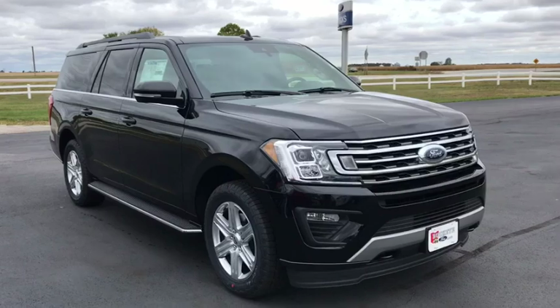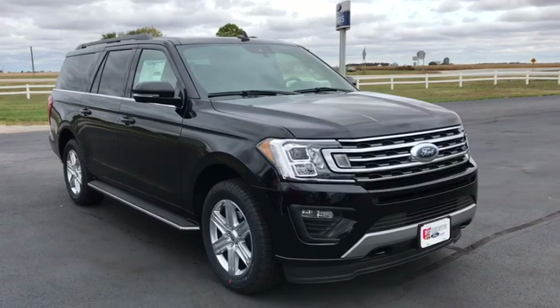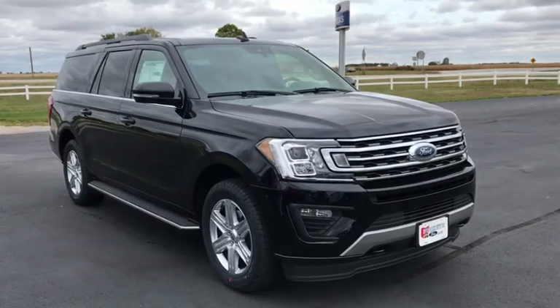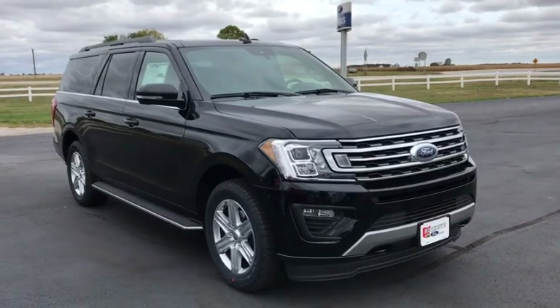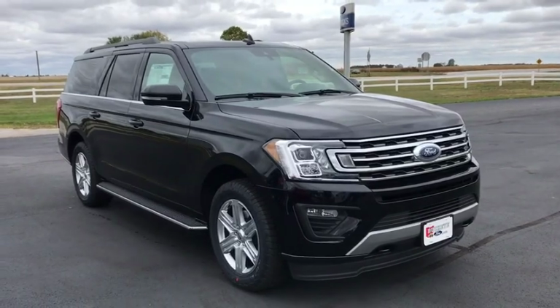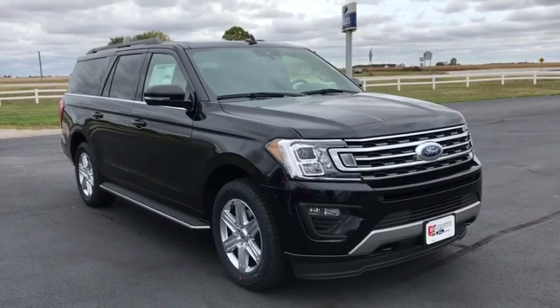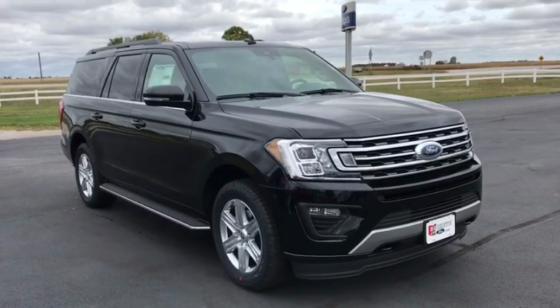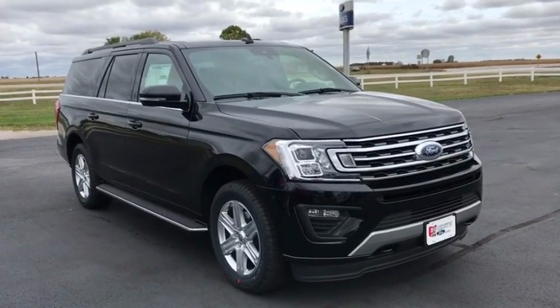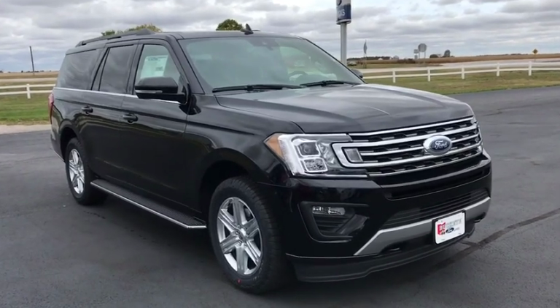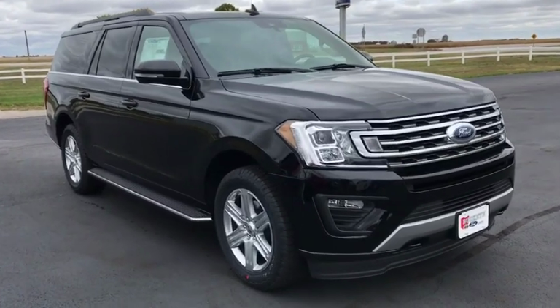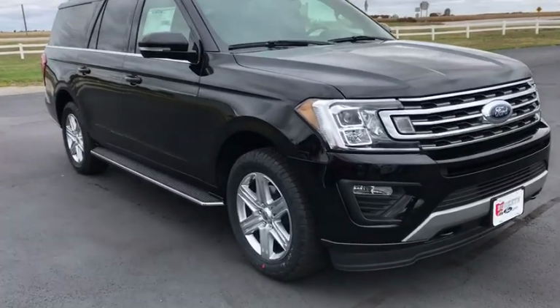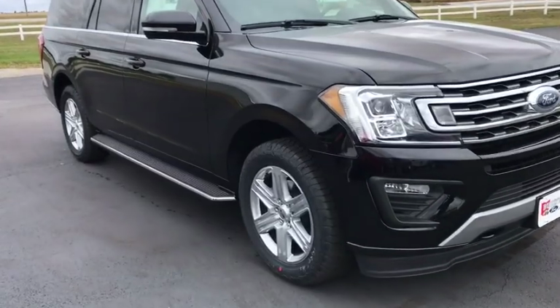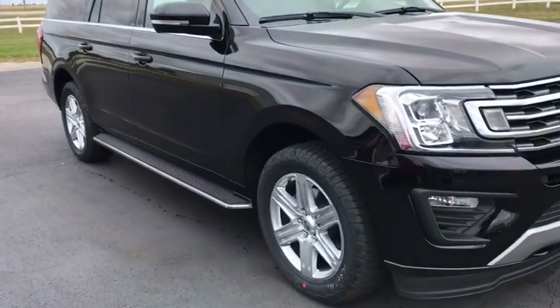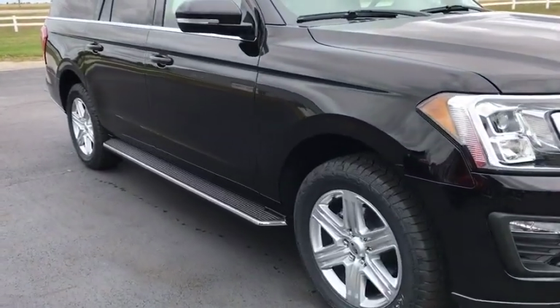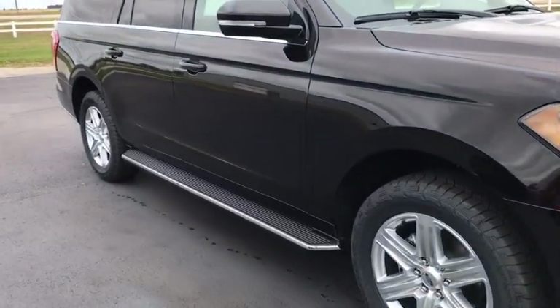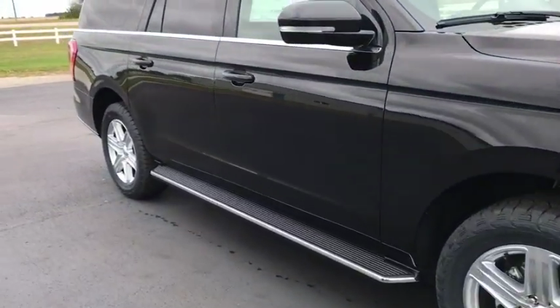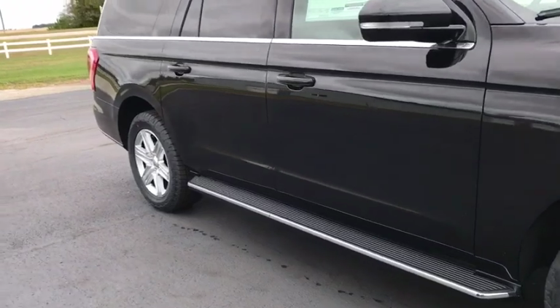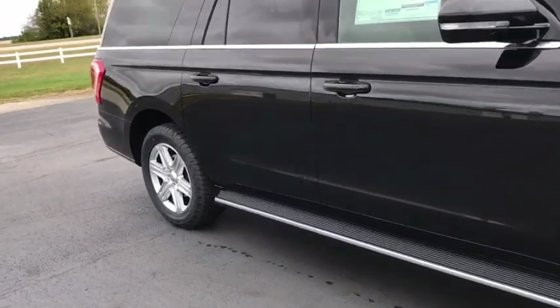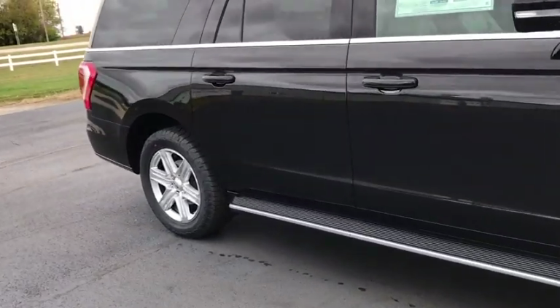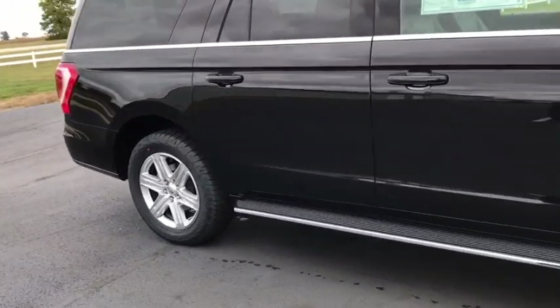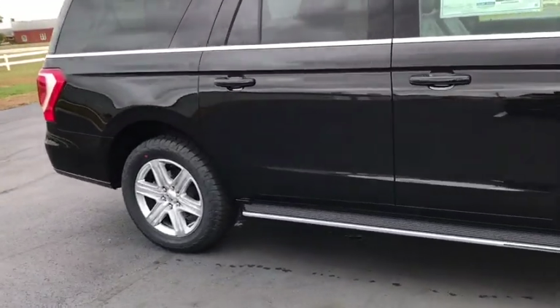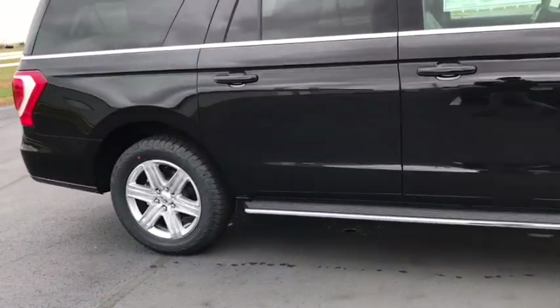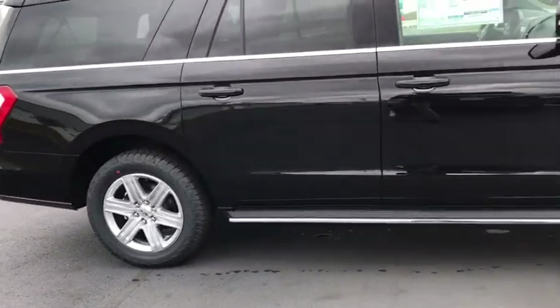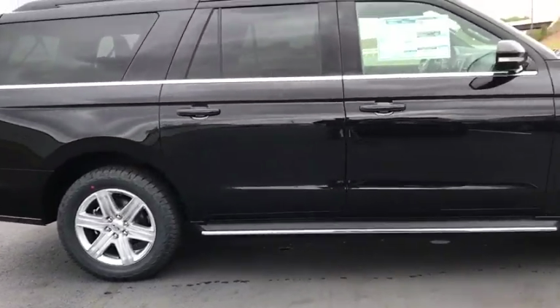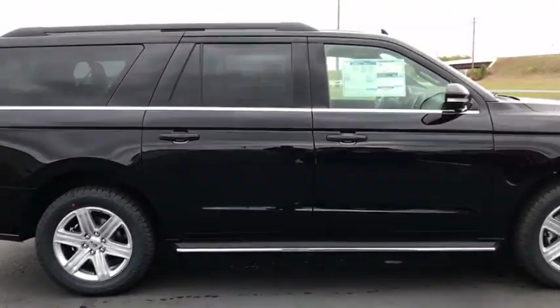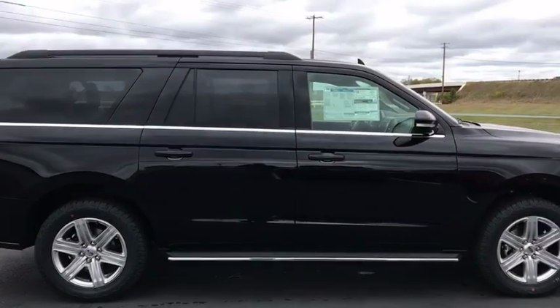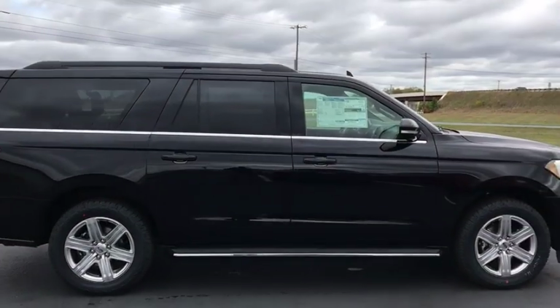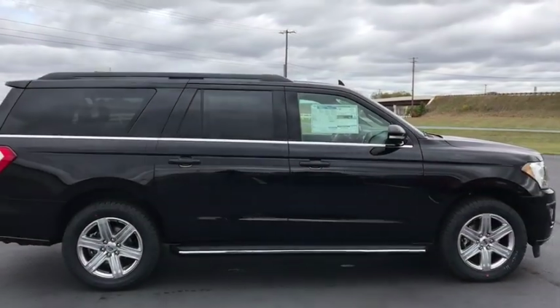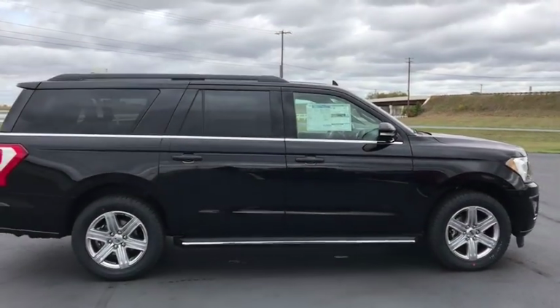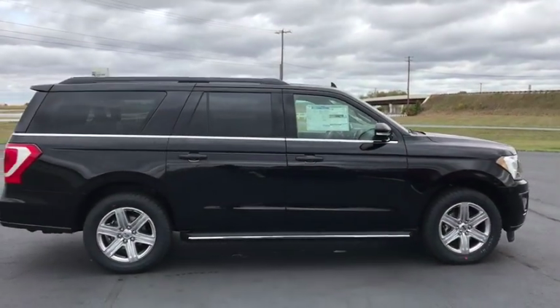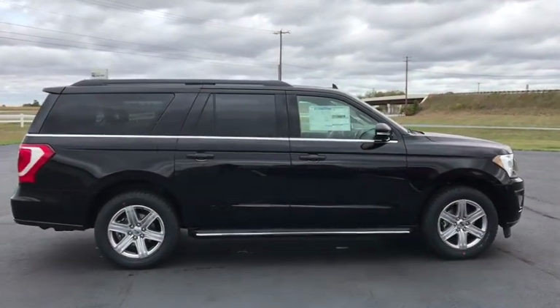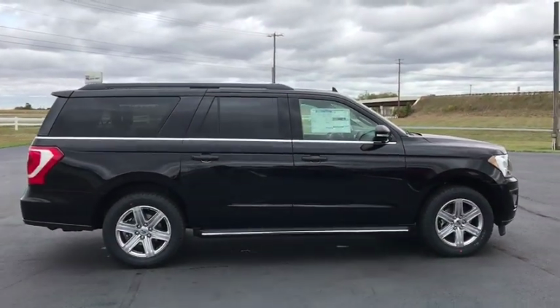Take a ride in the 2019 Ford Expedition. Powerful, controlled, resourceful. Expedition. This vehicle has less than 100 miles.